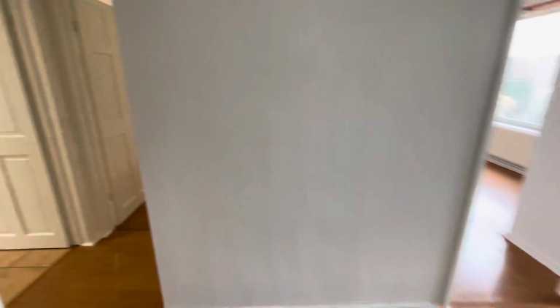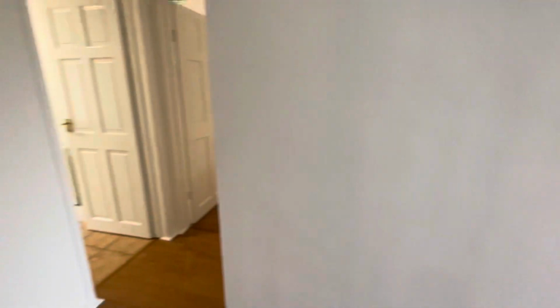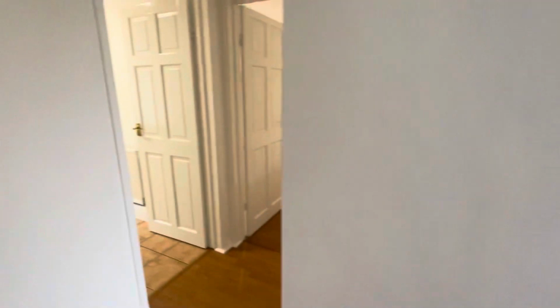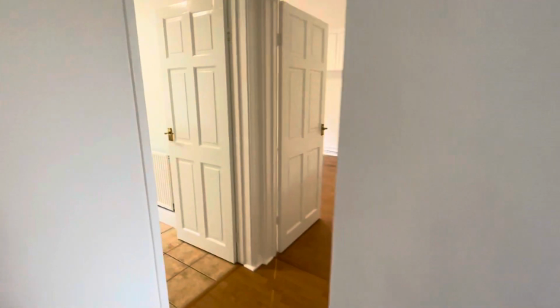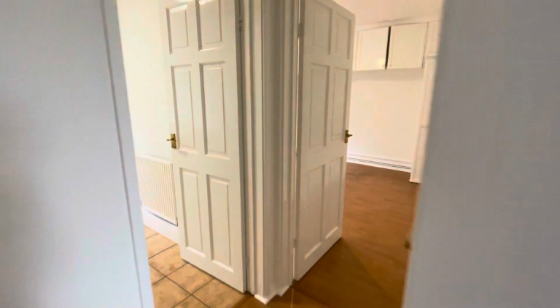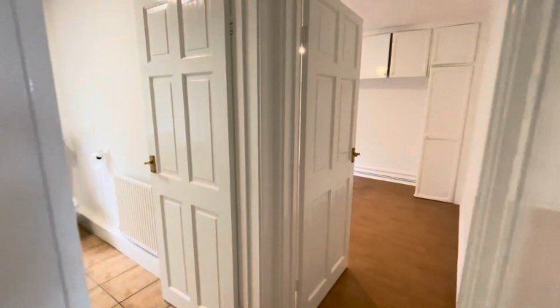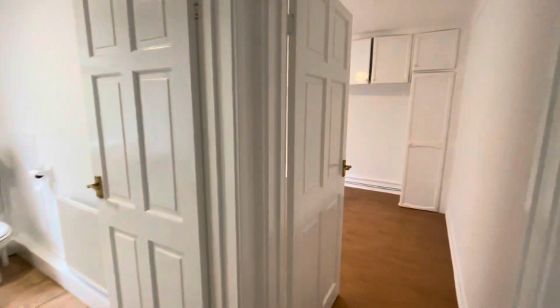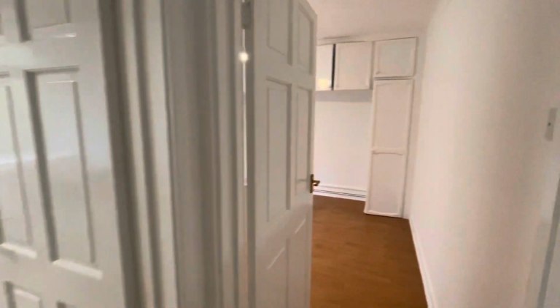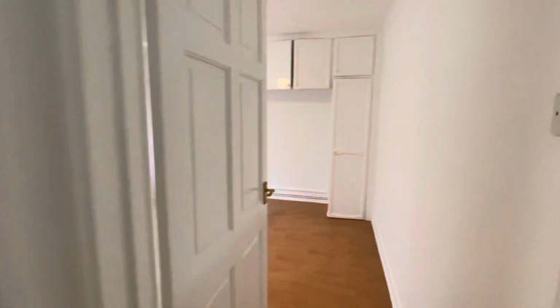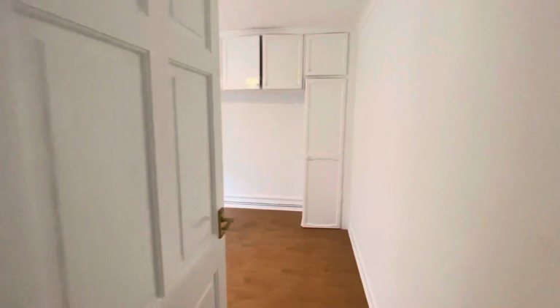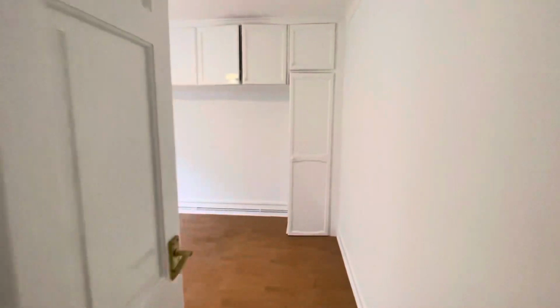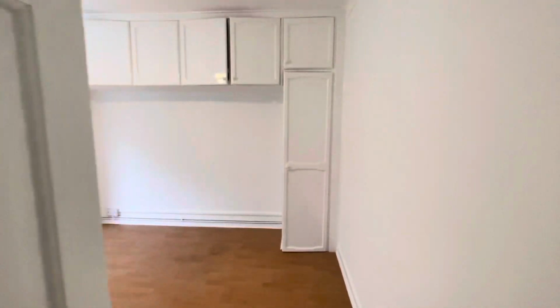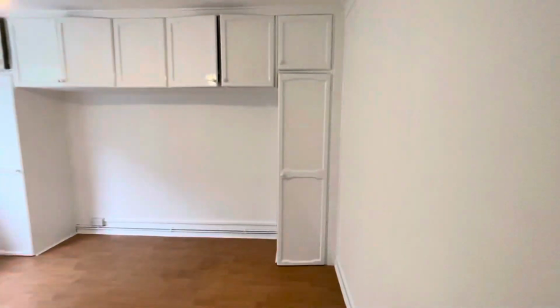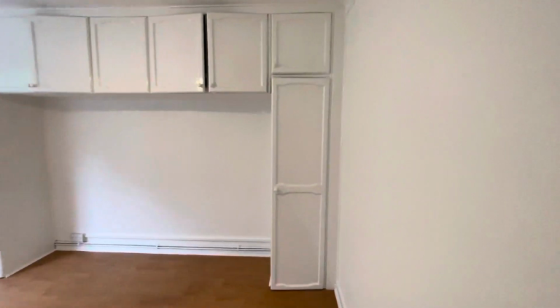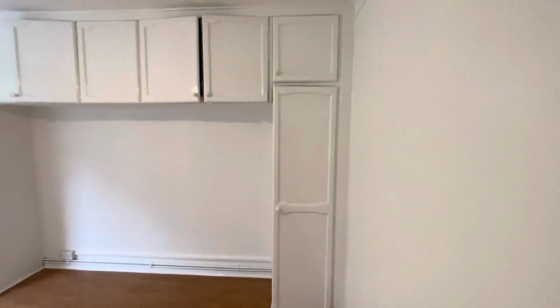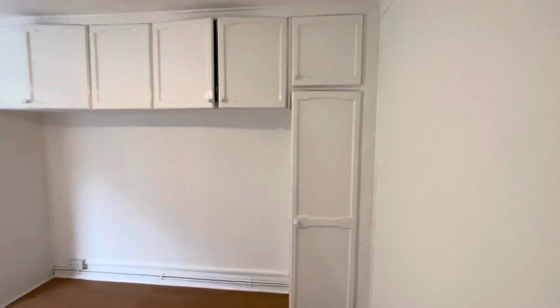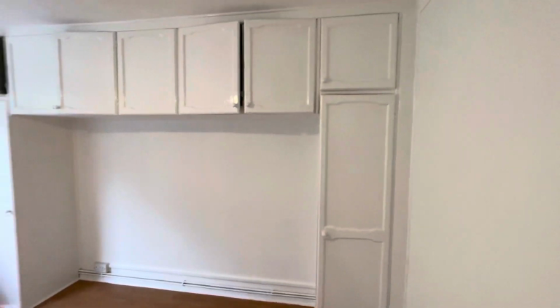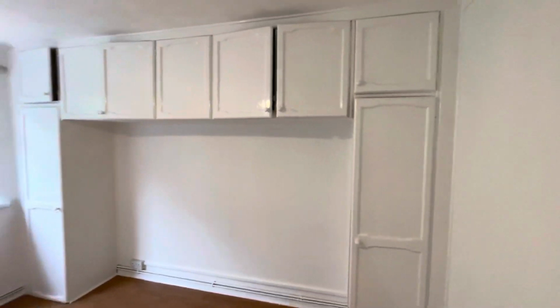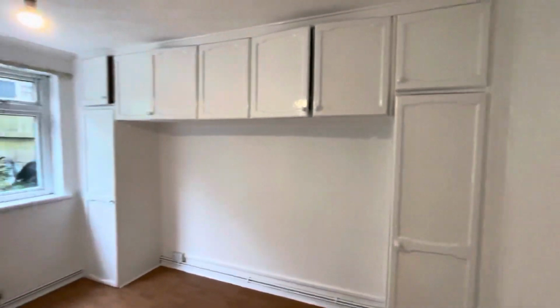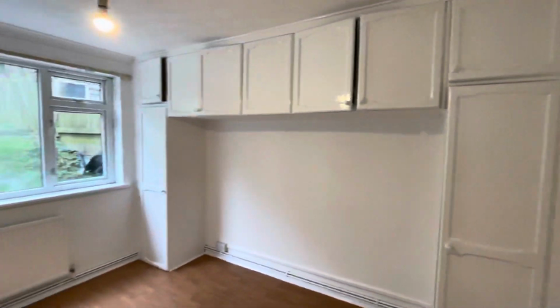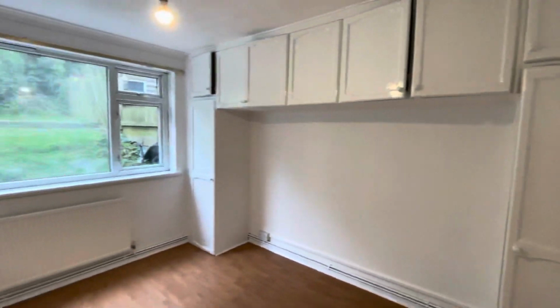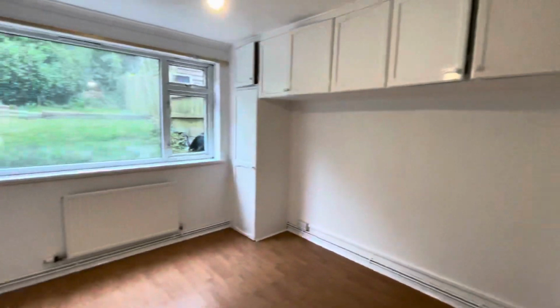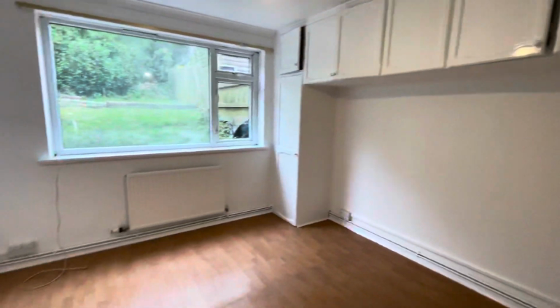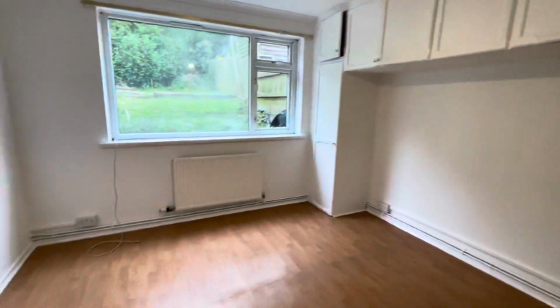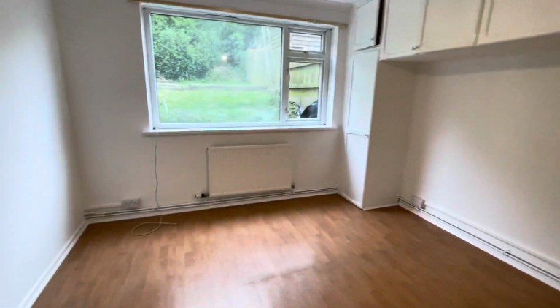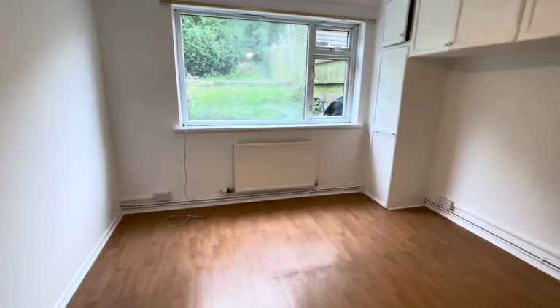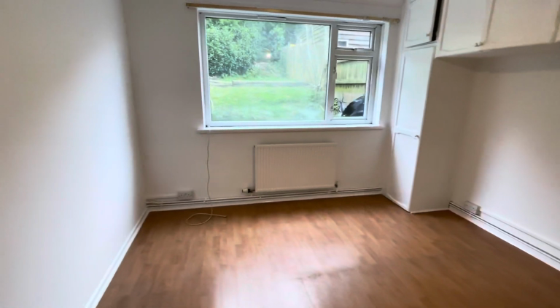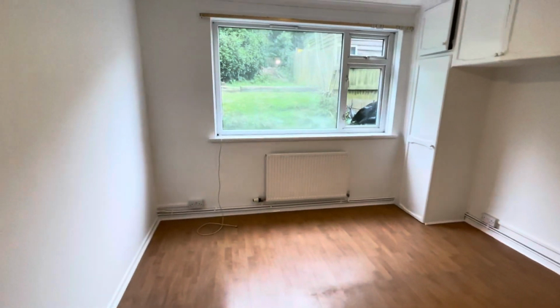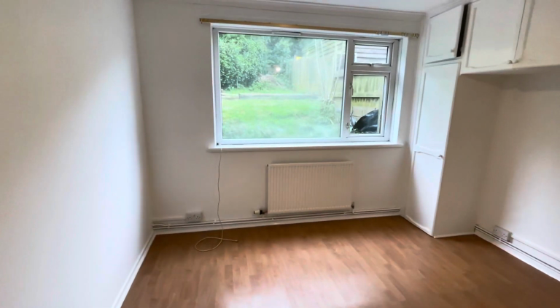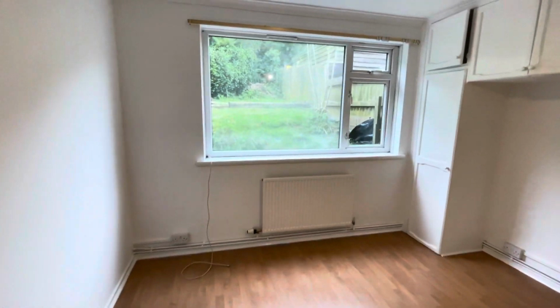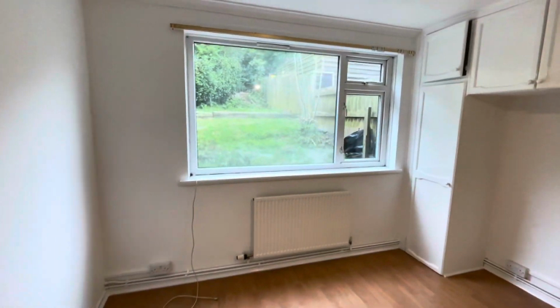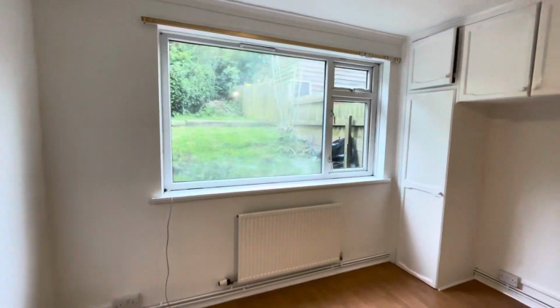Back out here to the hallway. We've got your second bedroom here on the right. Built-in storage. Overlooking the garden there.